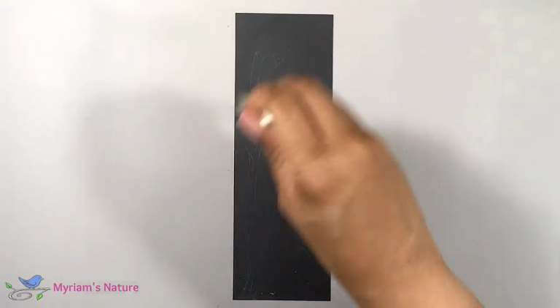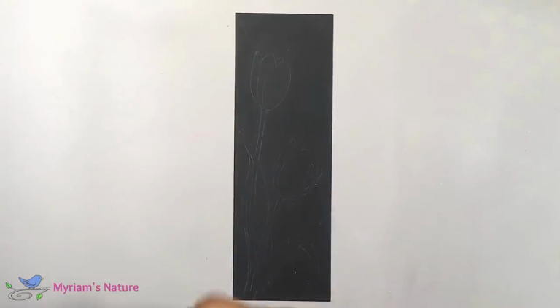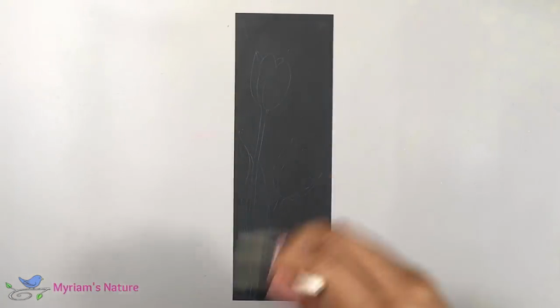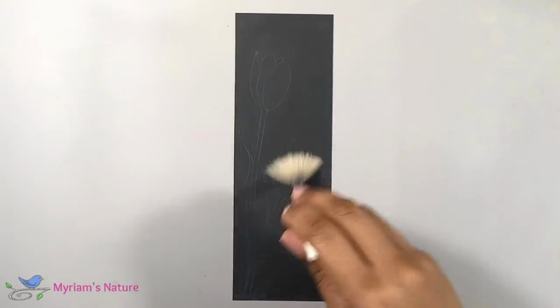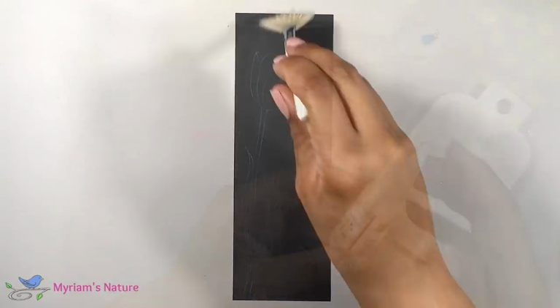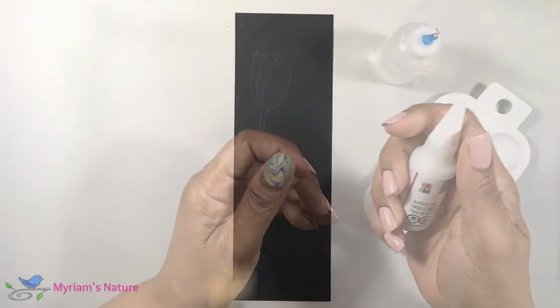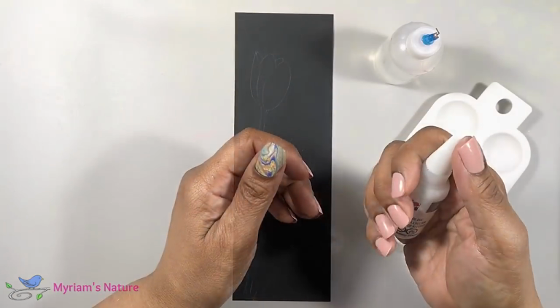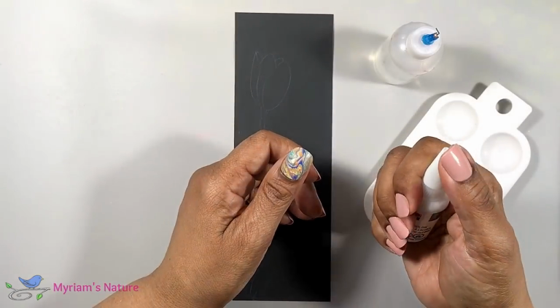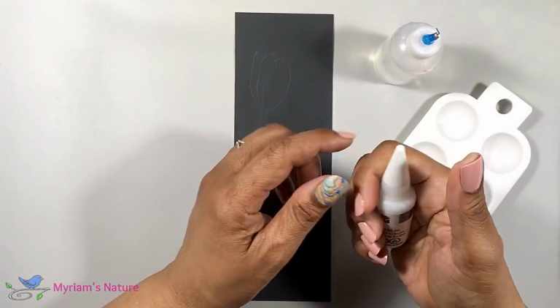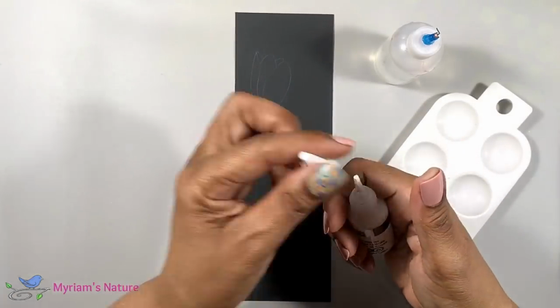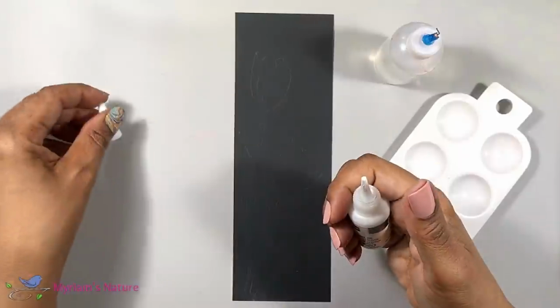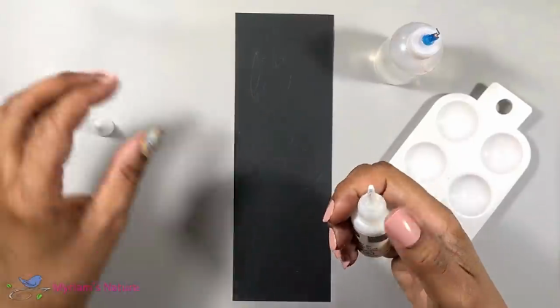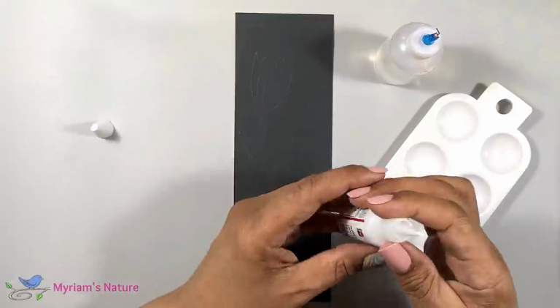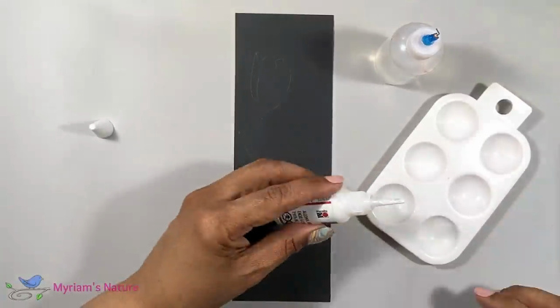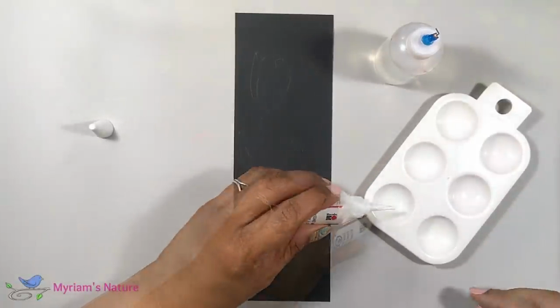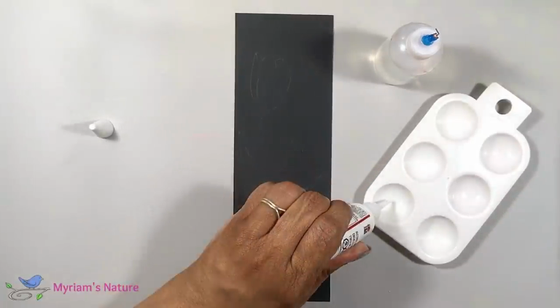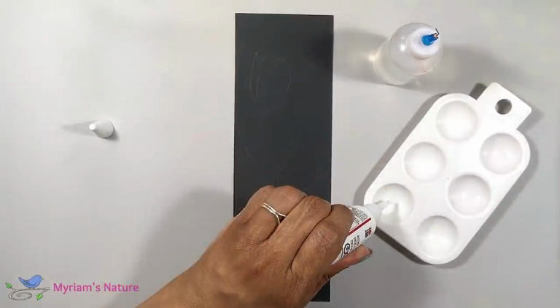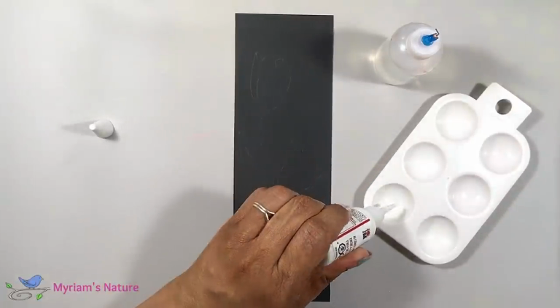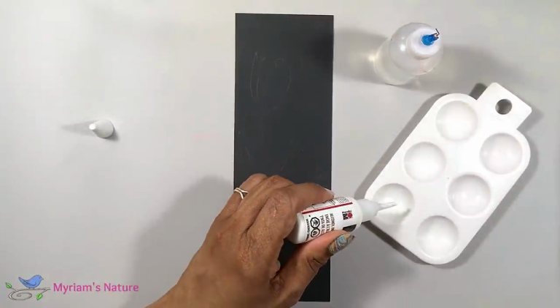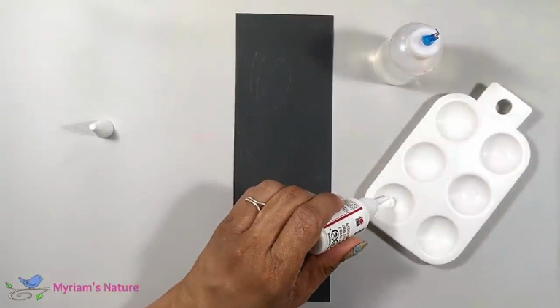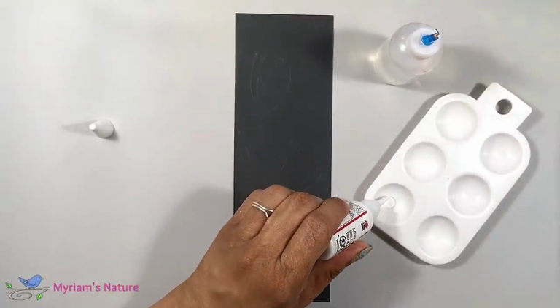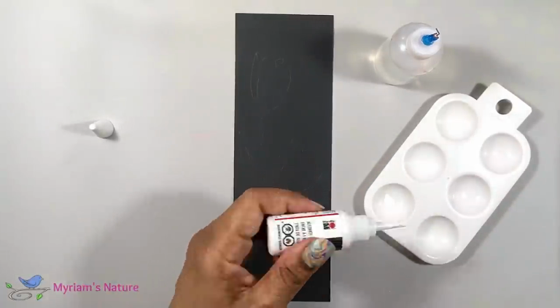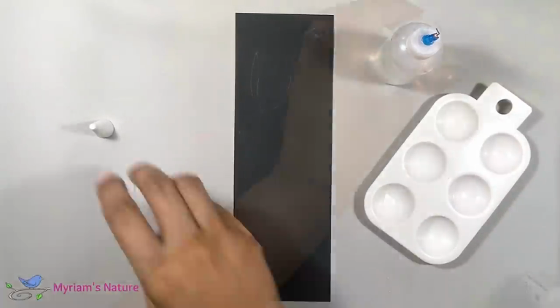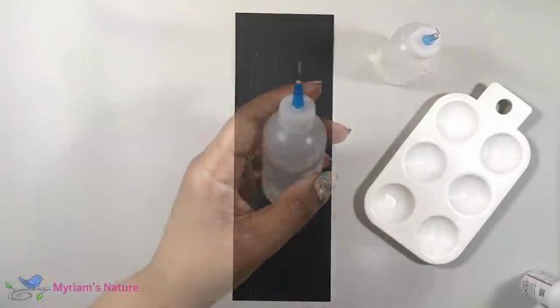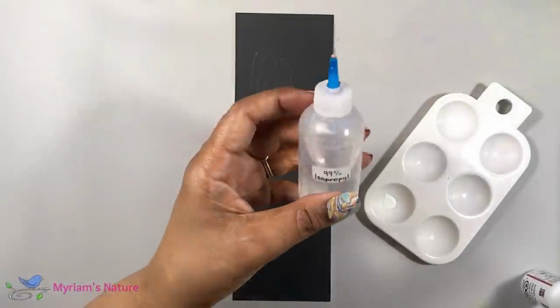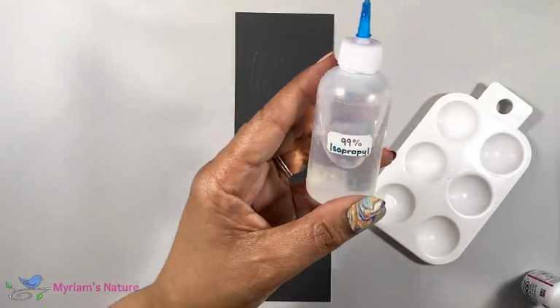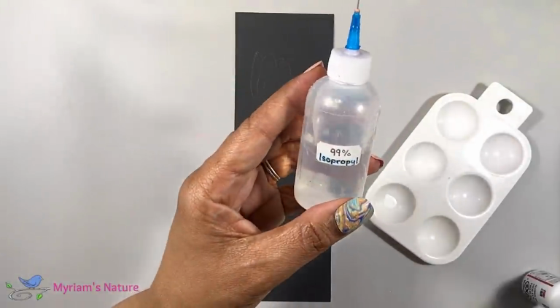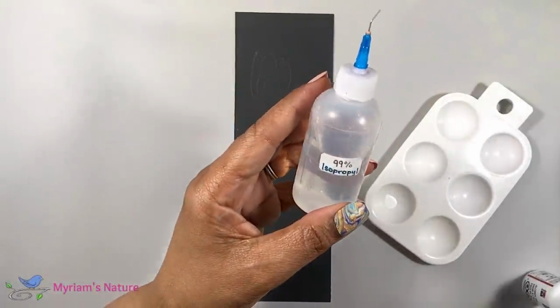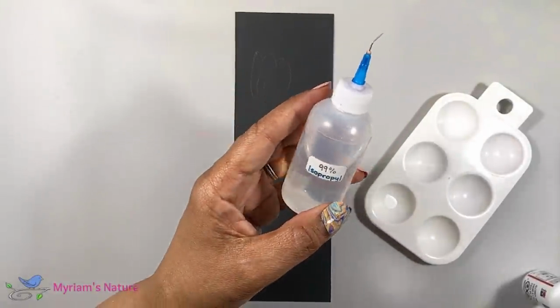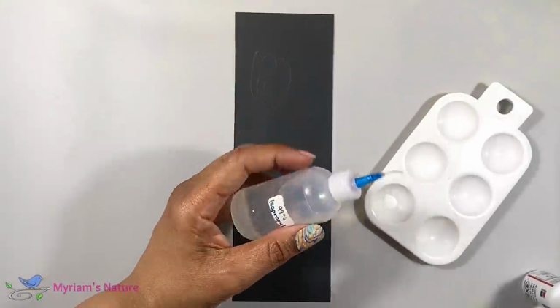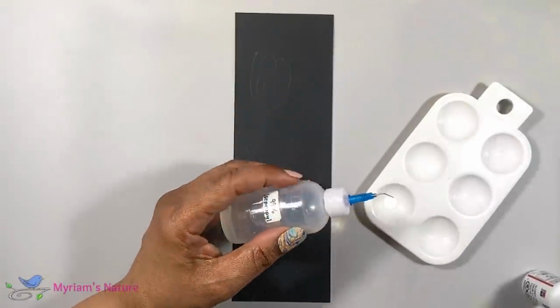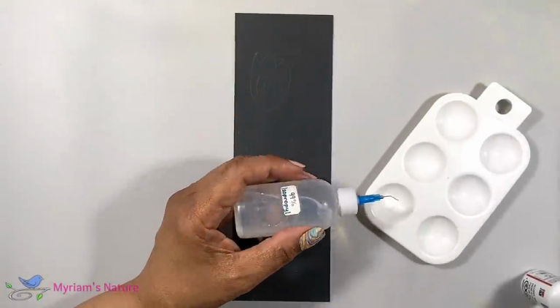Now for my ink, I'm thinning it quite a bit. On average, about three drops of alcohol for every drop of white ink.